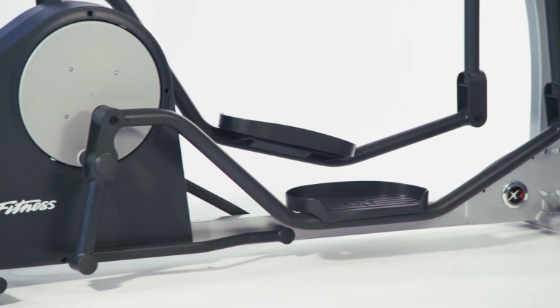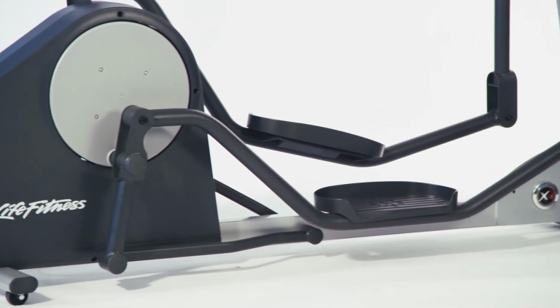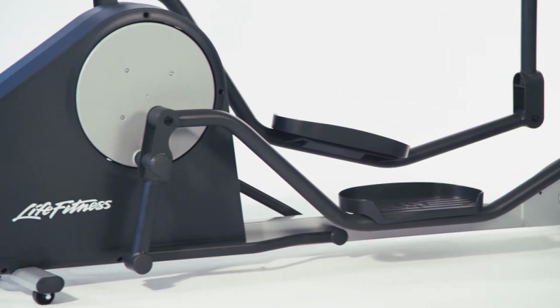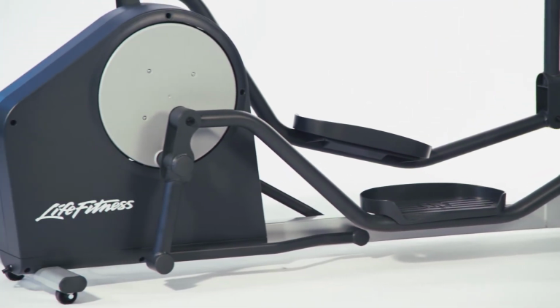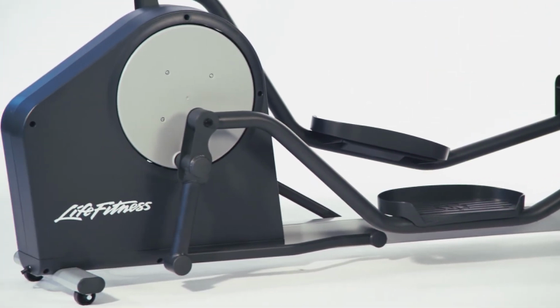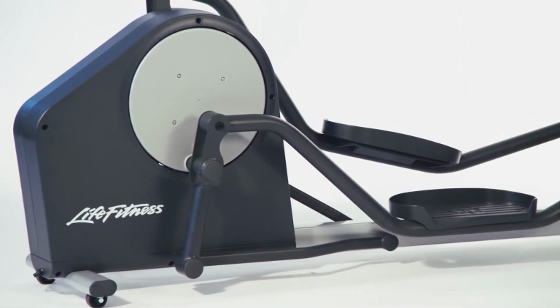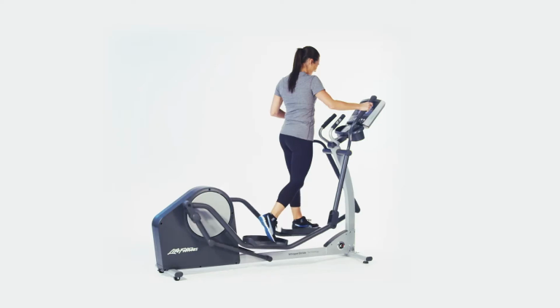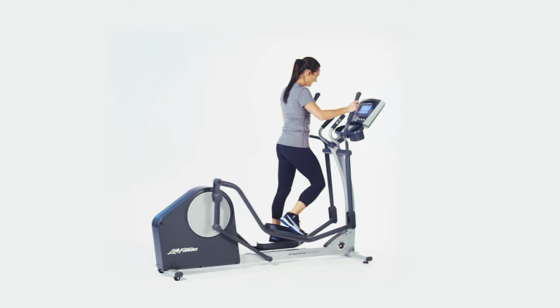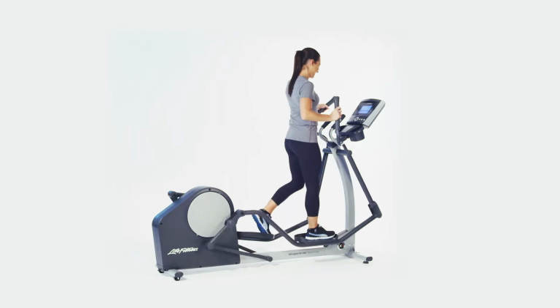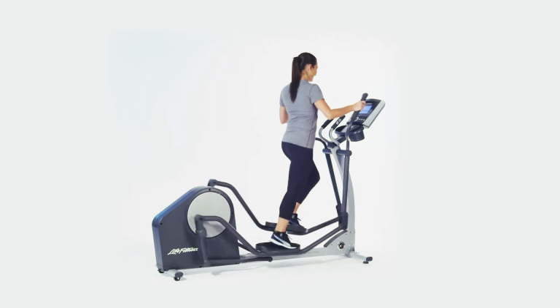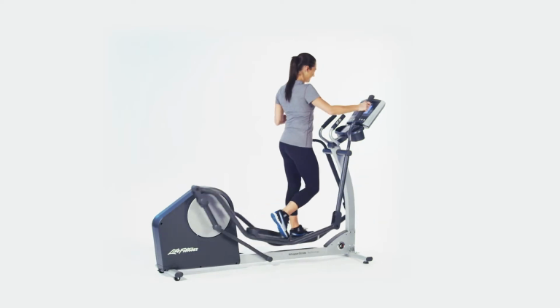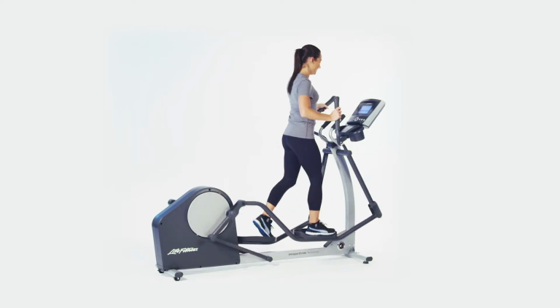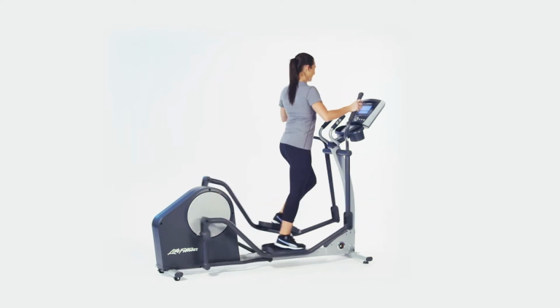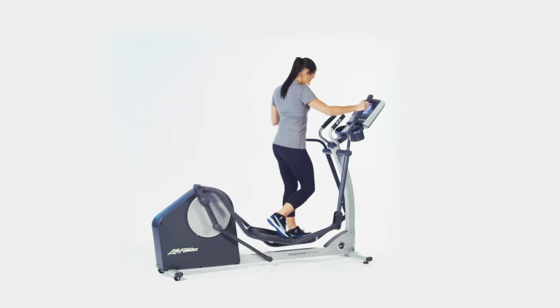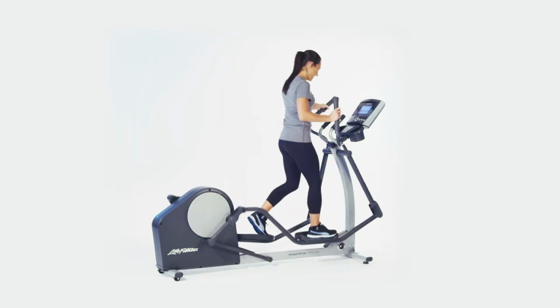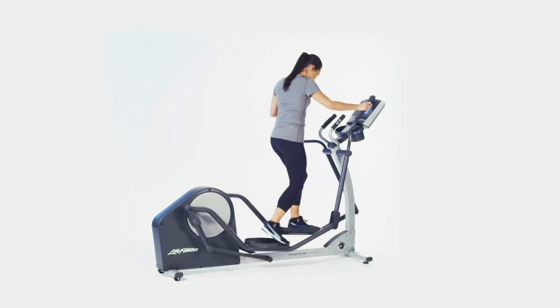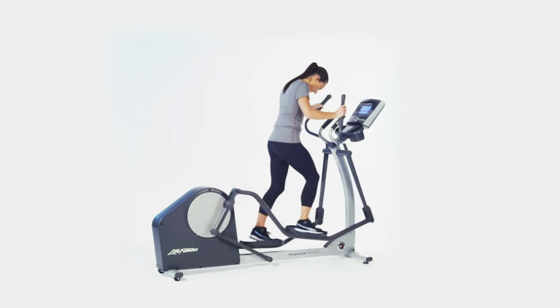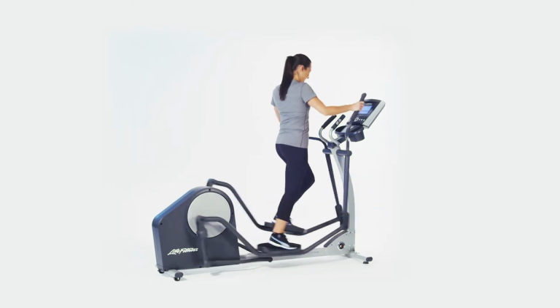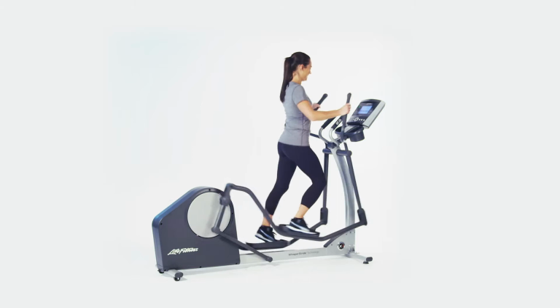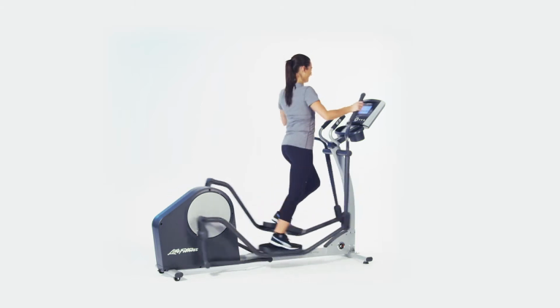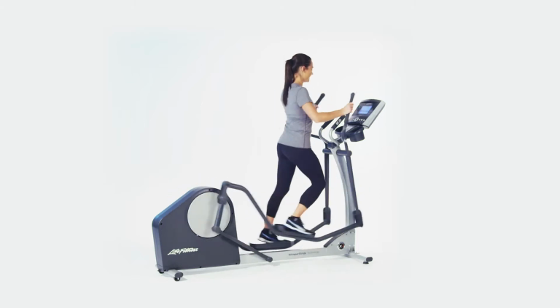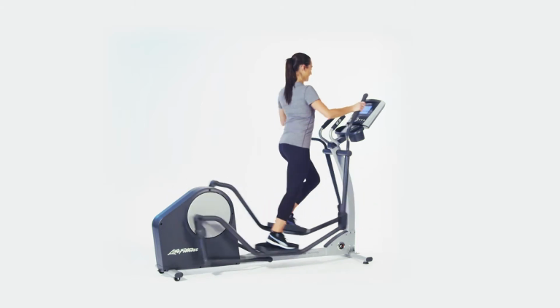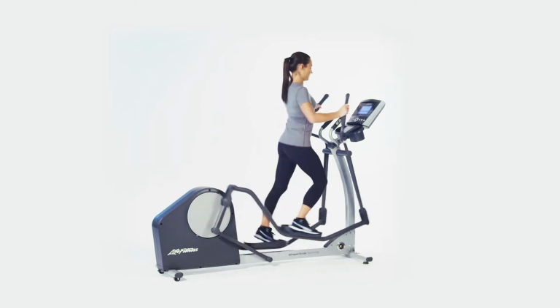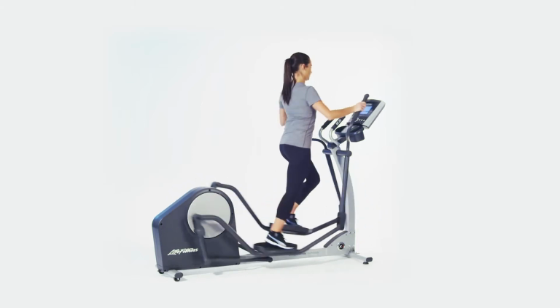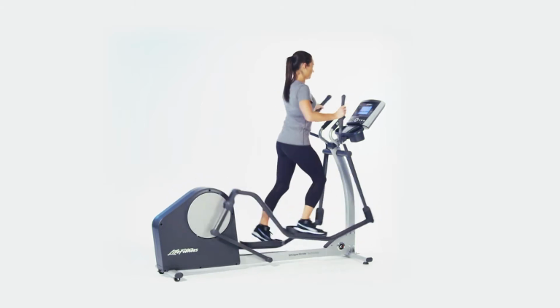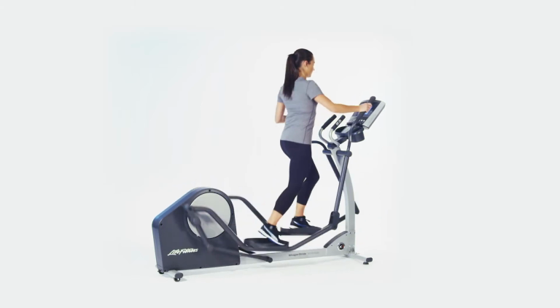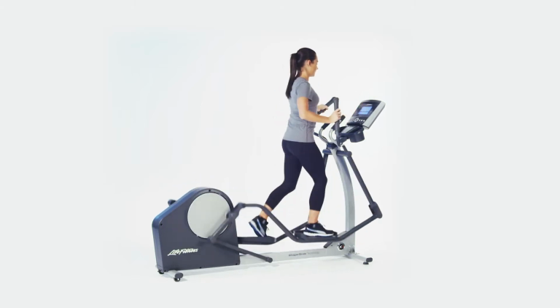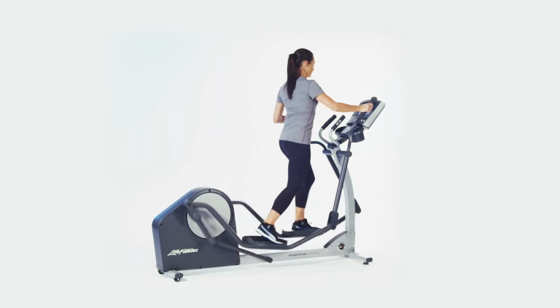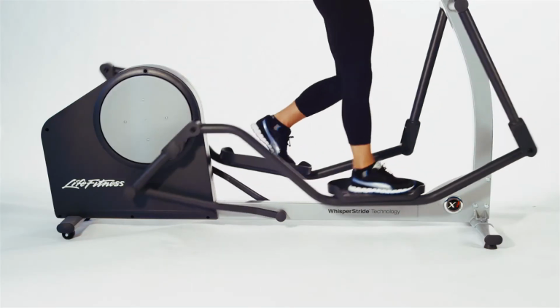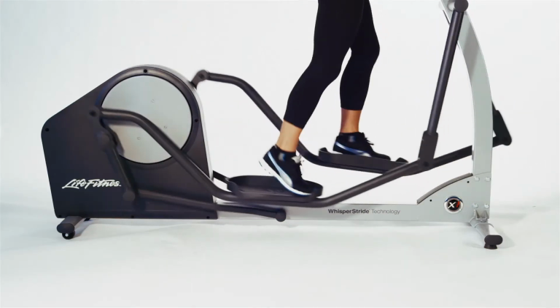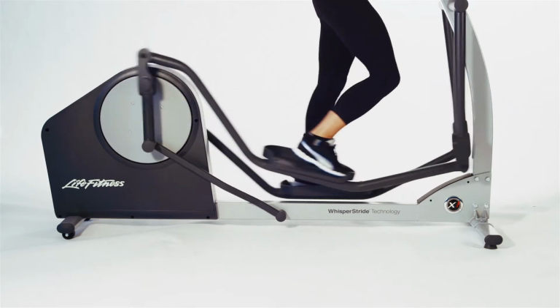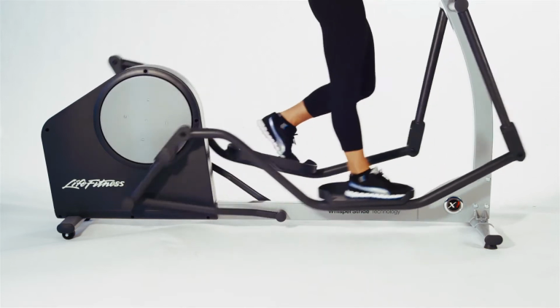Through their state-of-the-art biomechanical labs in Chicago, Life Fitness has achieved the most advanced design in history. Users of all sizes and shapes can get the total body workout they desire with the X1.